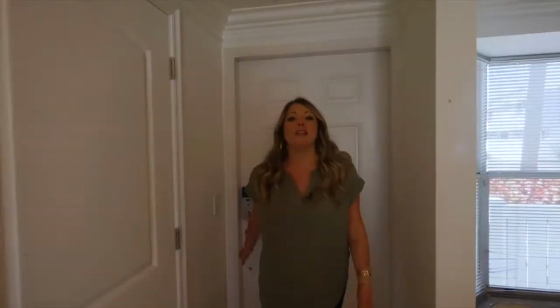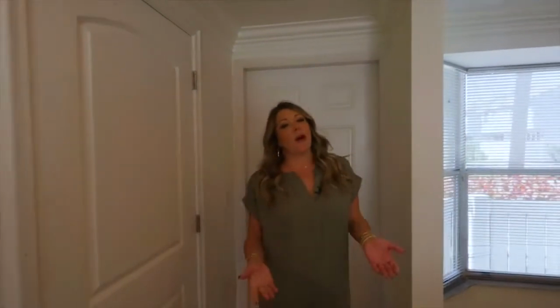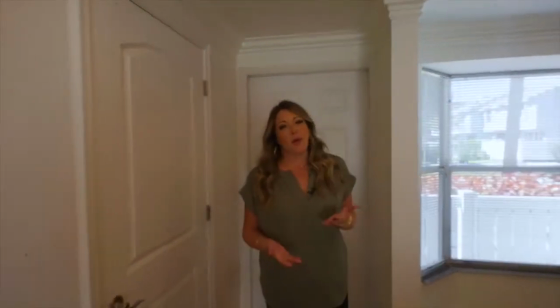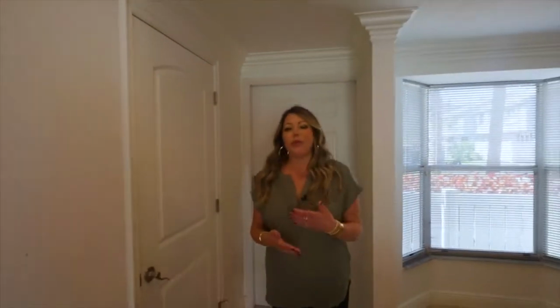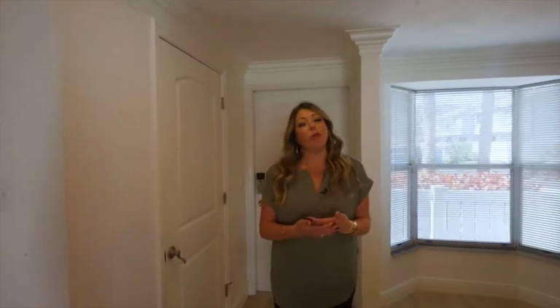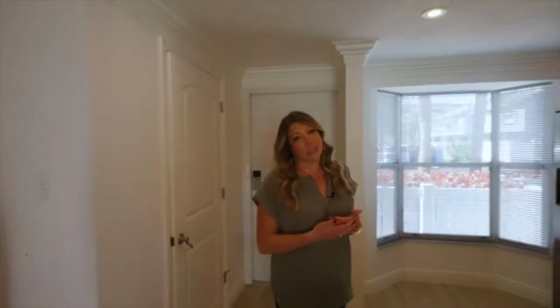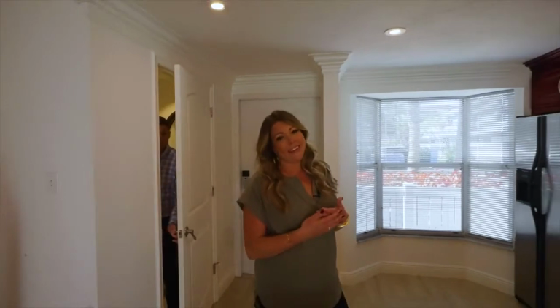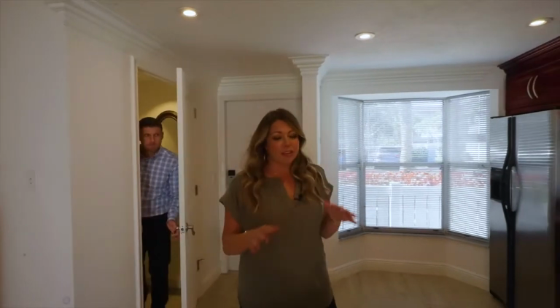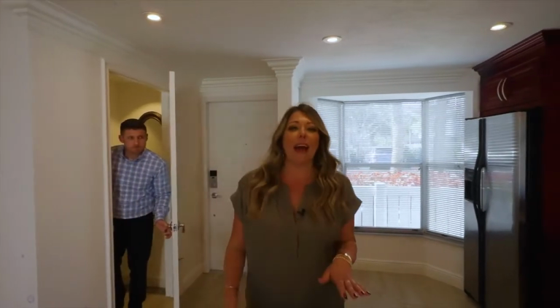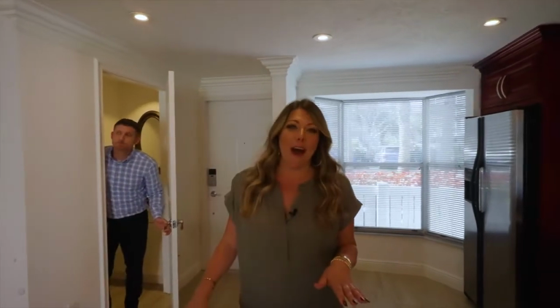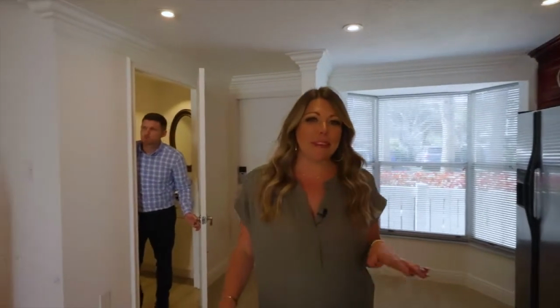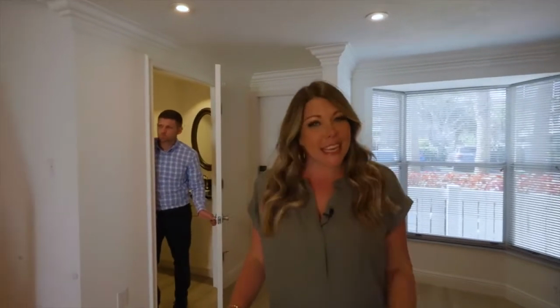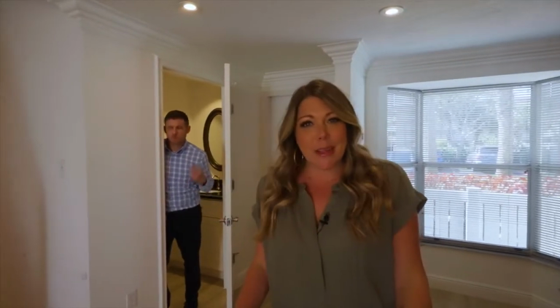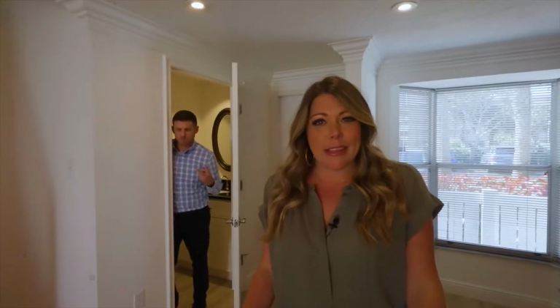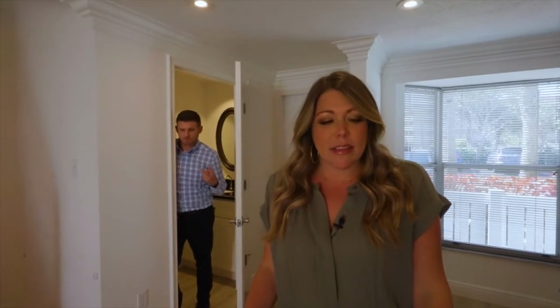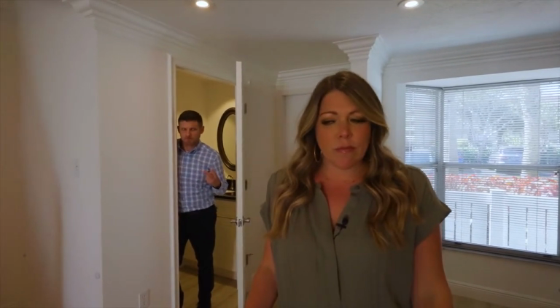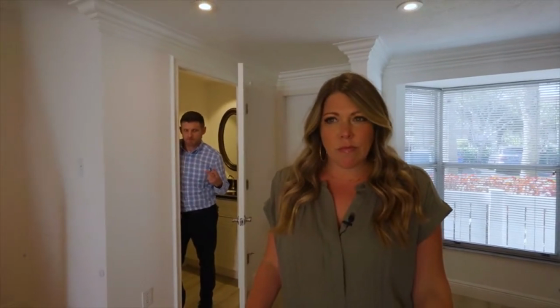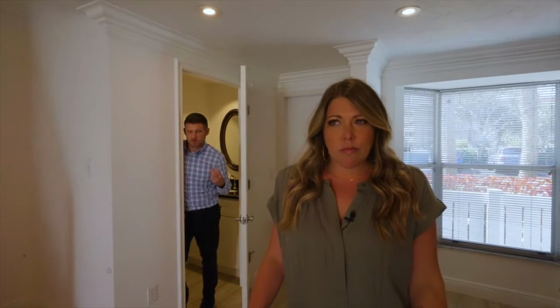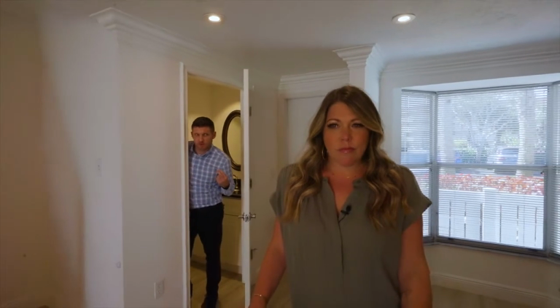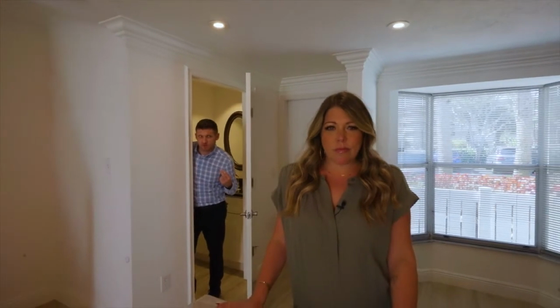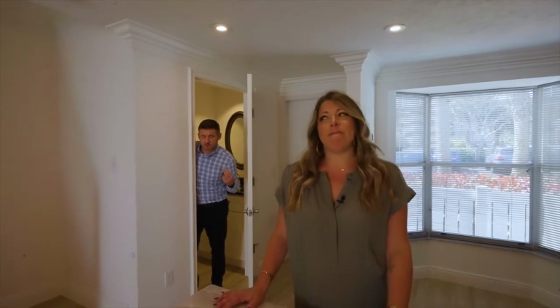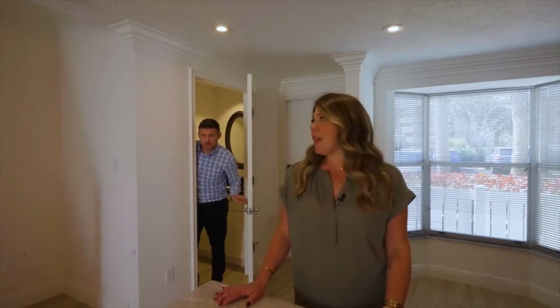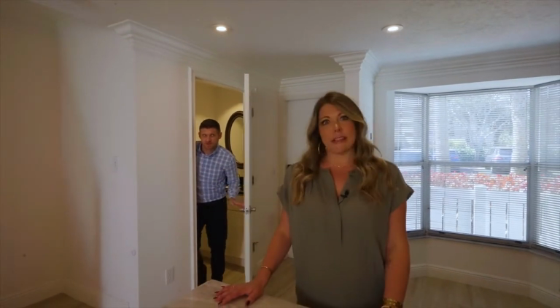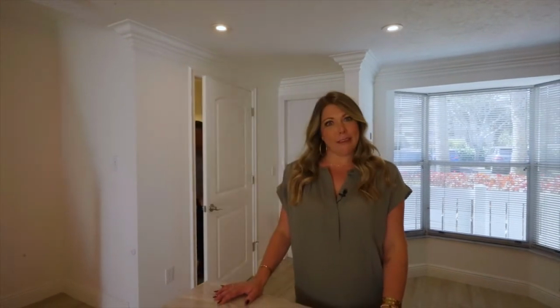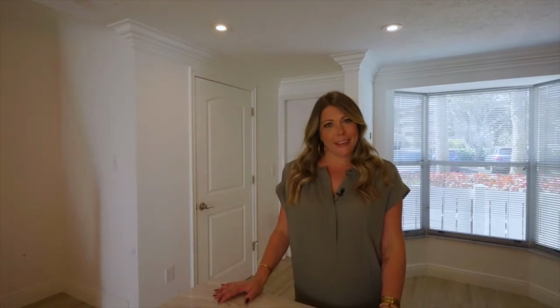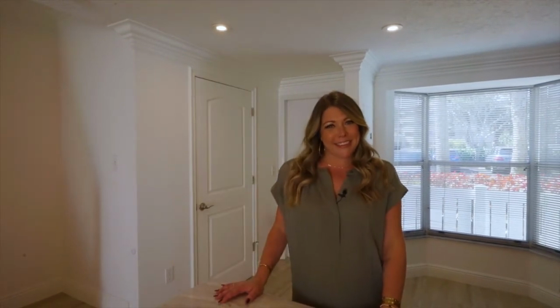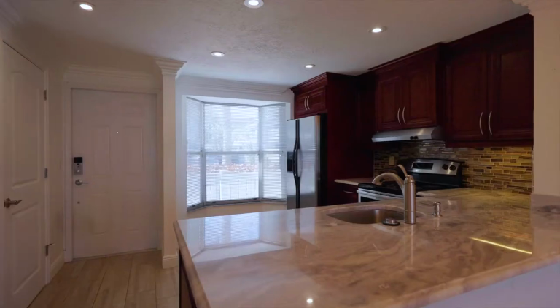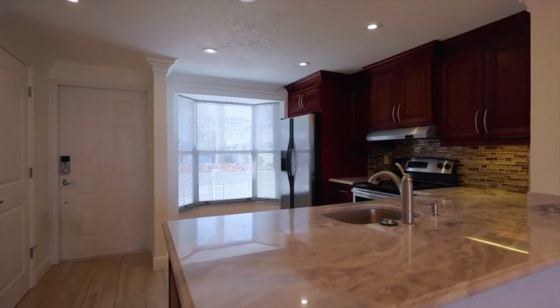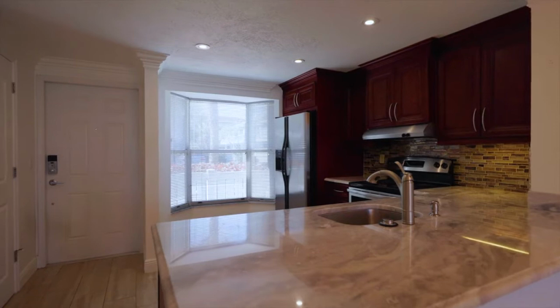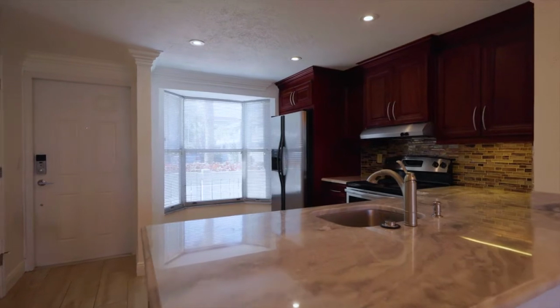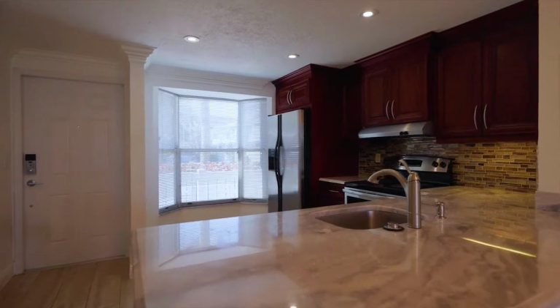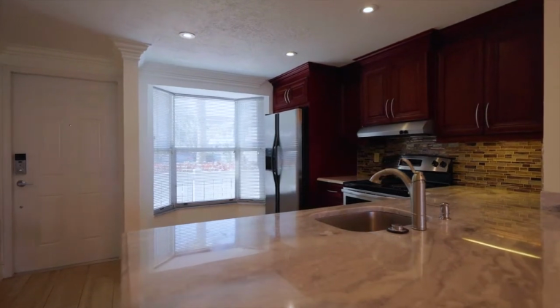As soon as you walk in this home, you notice the beautiful kitchen. There's granite countertops, stainless steel appliances. Chris, I said I've got this. Cherry wood cabinets and a beautiful bay window.